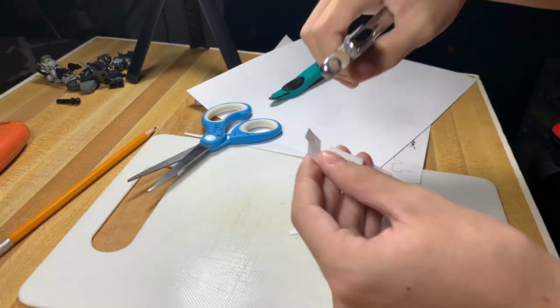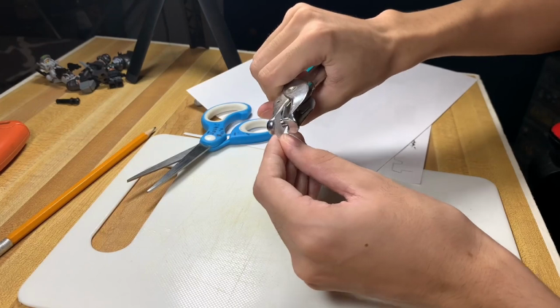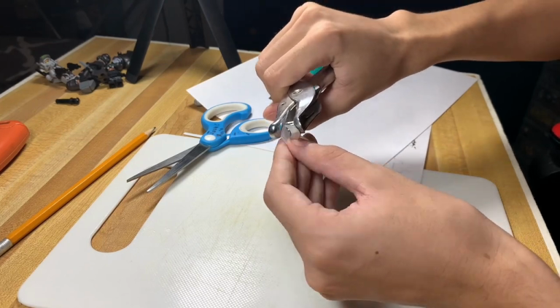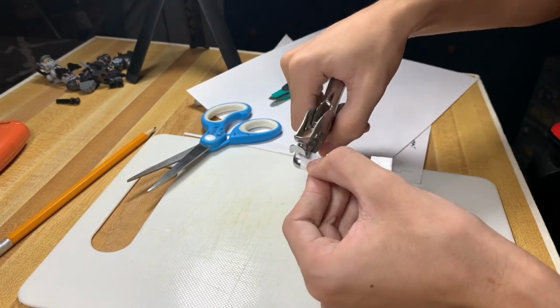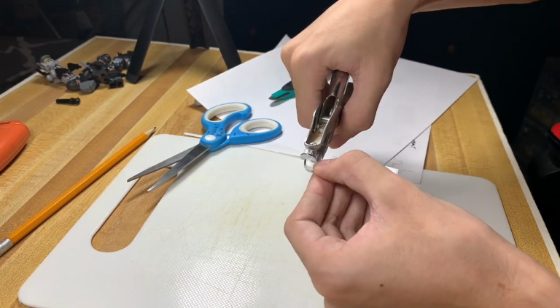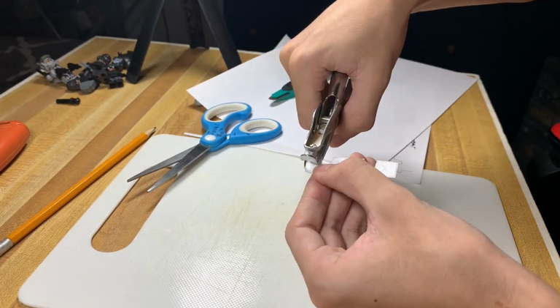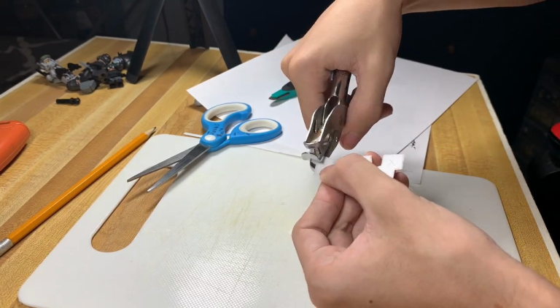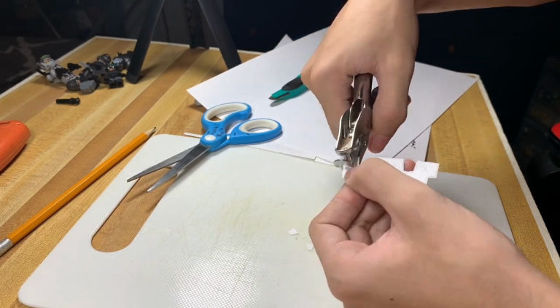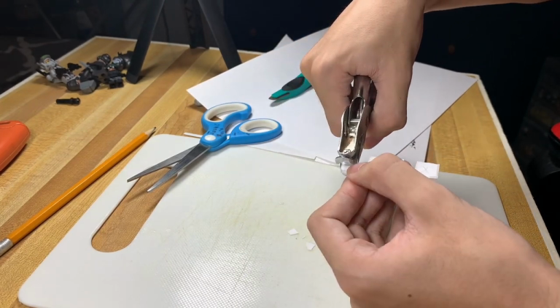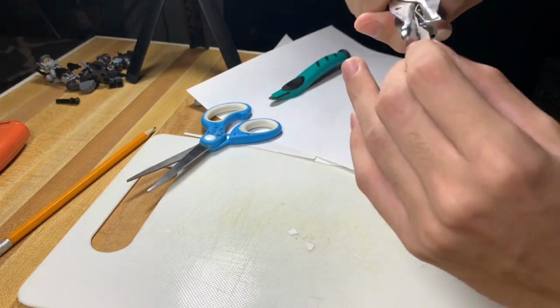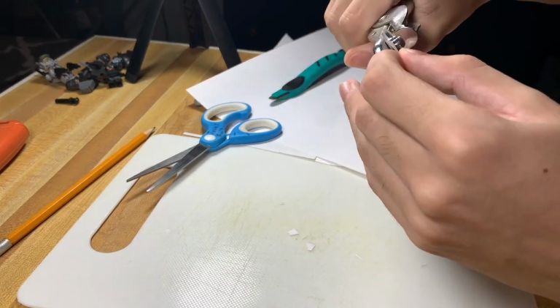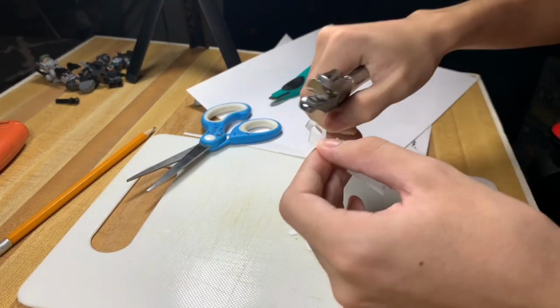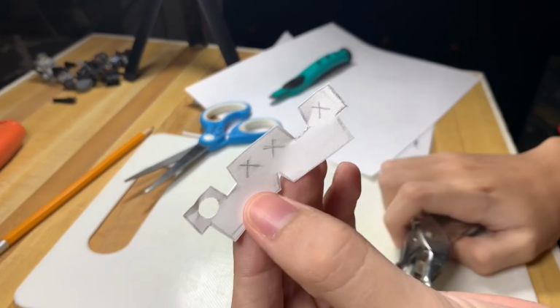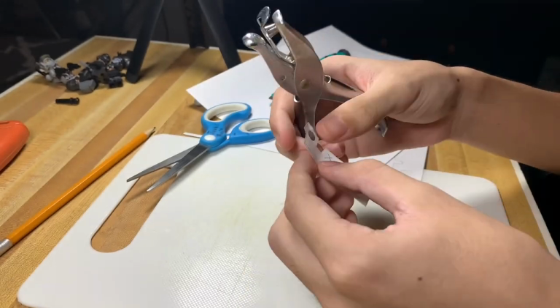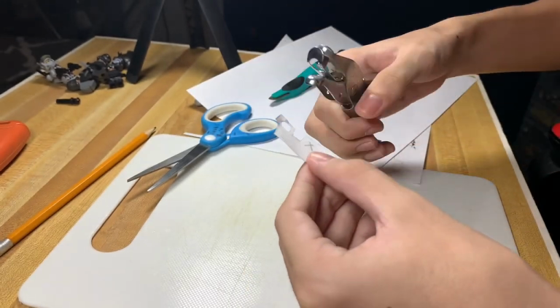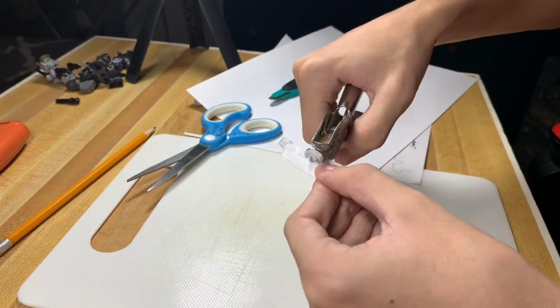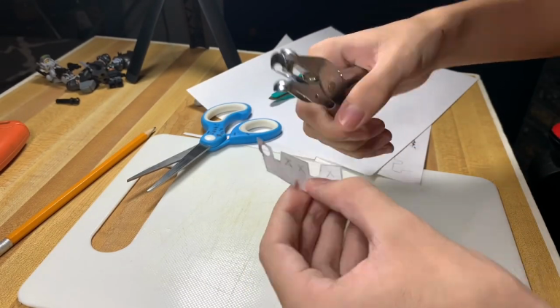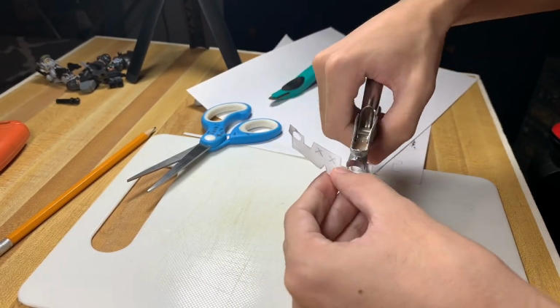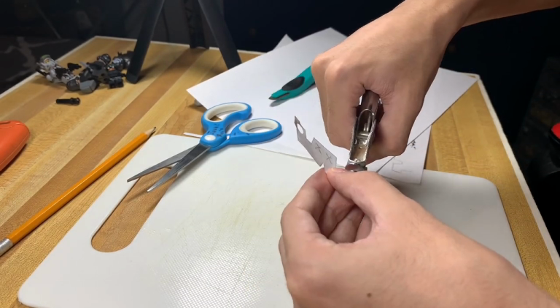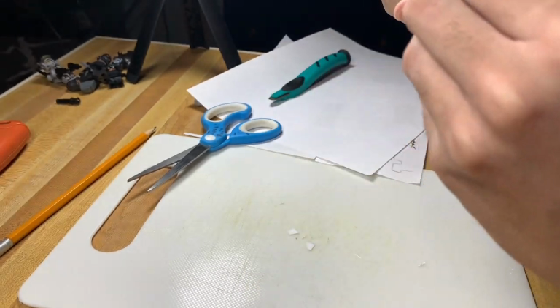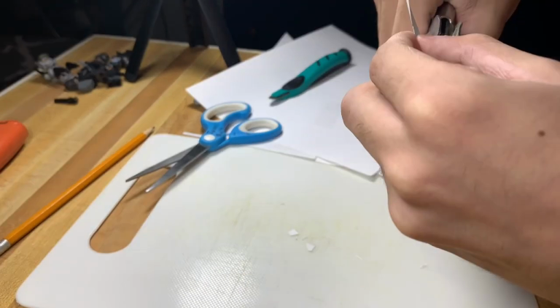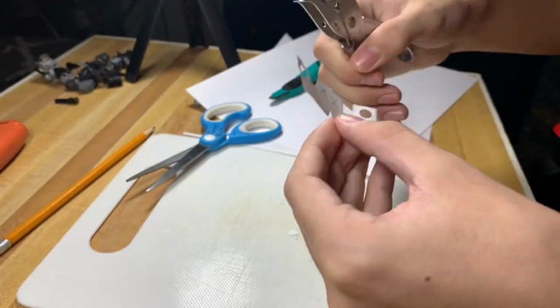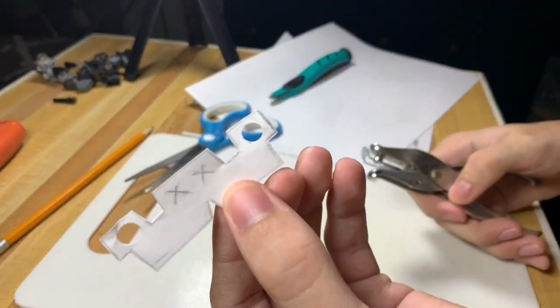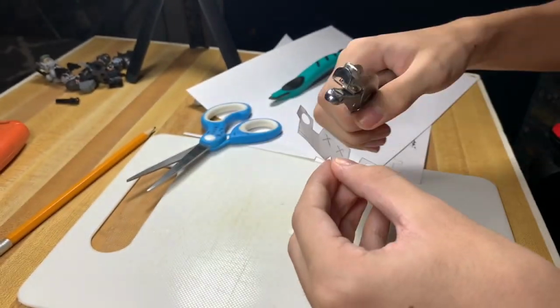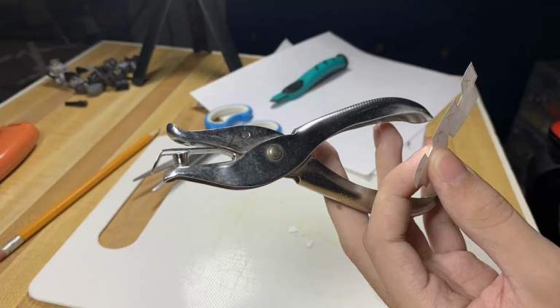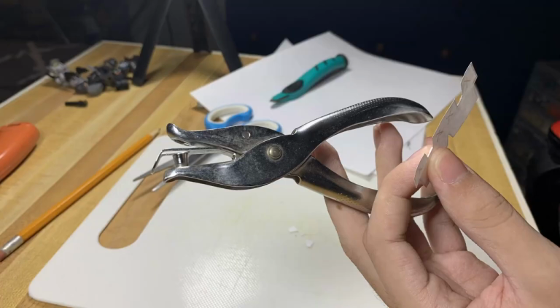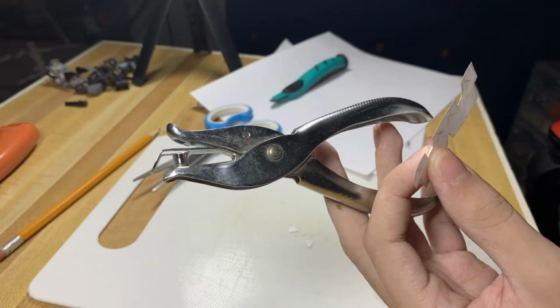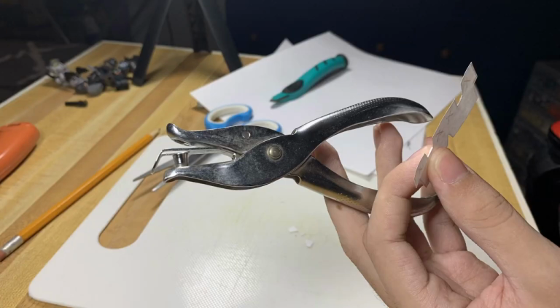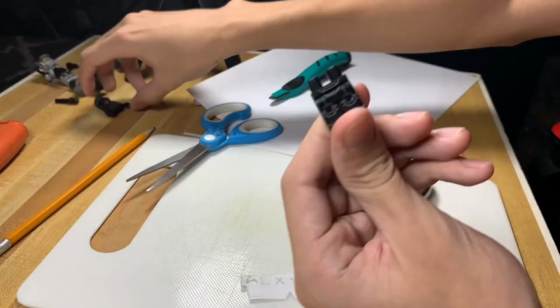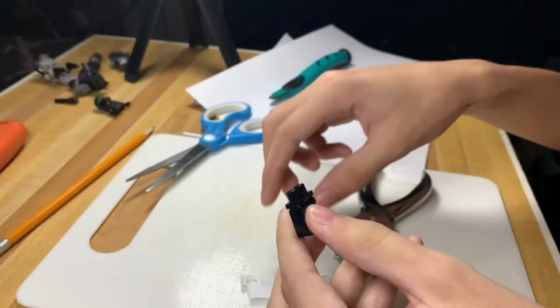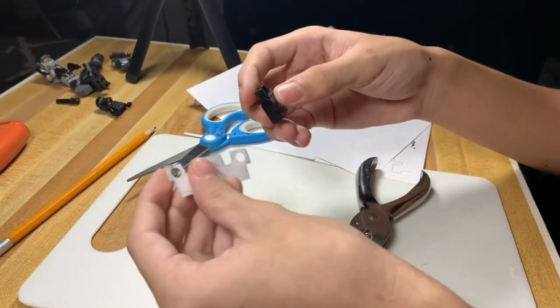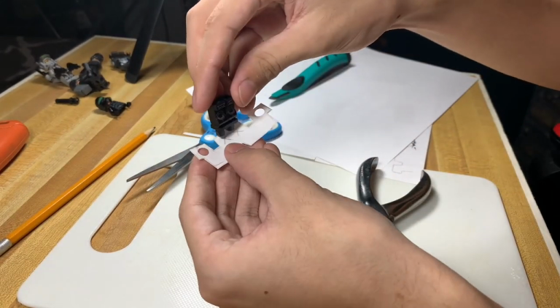Now we're going to make the holes in the waistcape. For this you want to make sure you have any tool that can make a hole — in this case I use this tool right here, but you can use any of your preference.